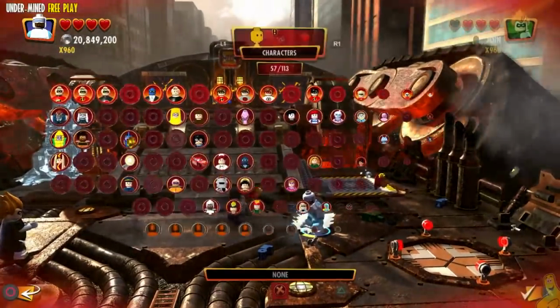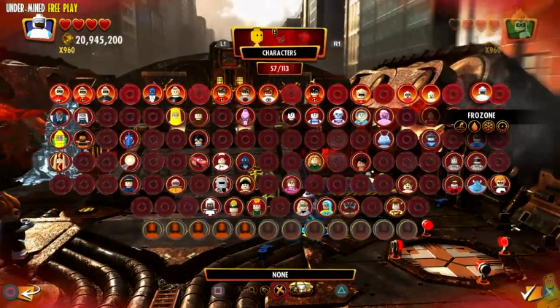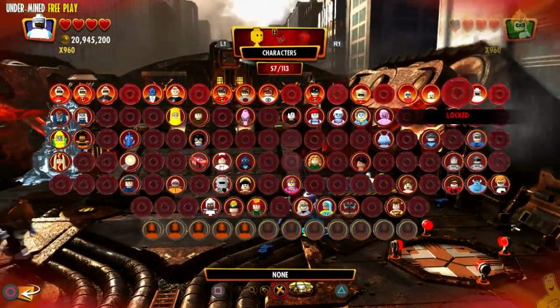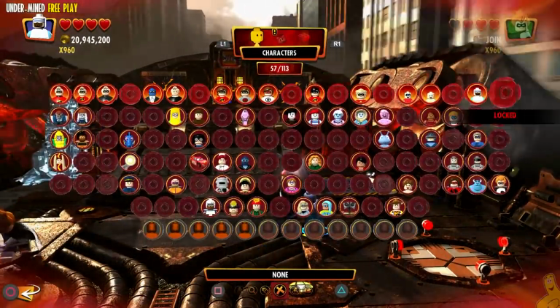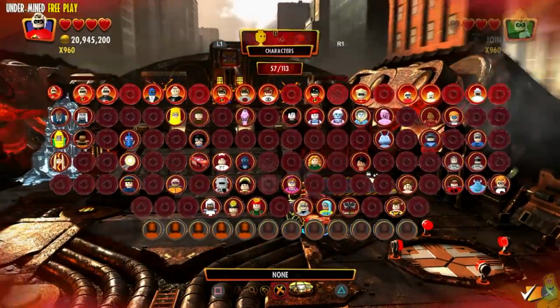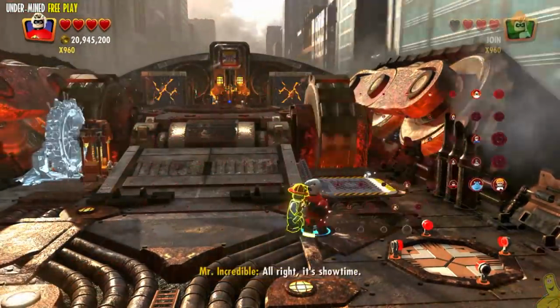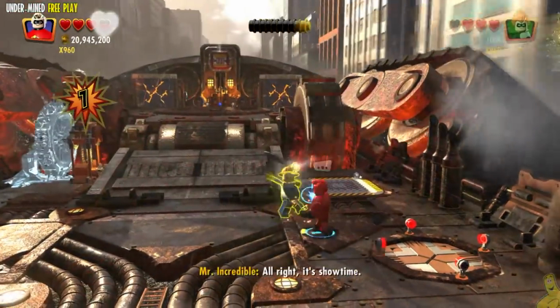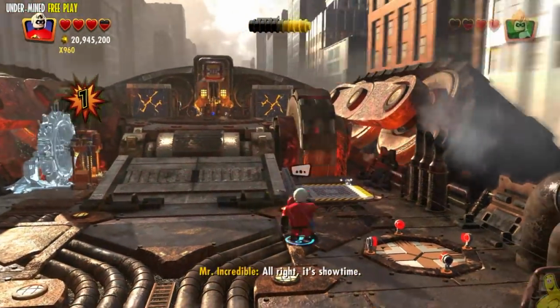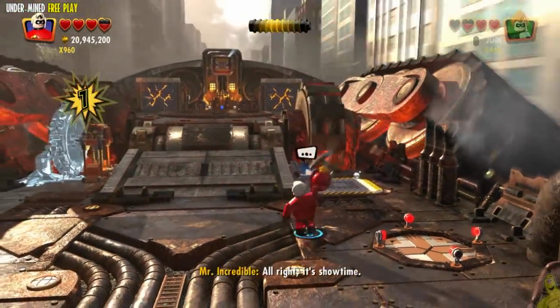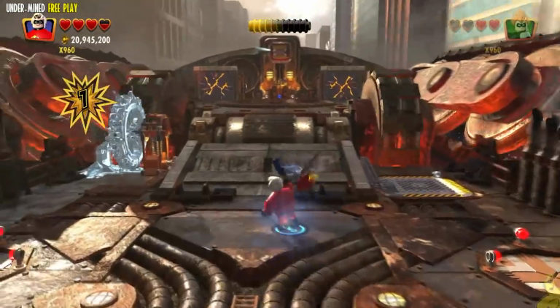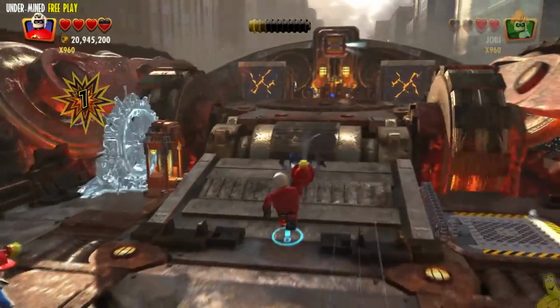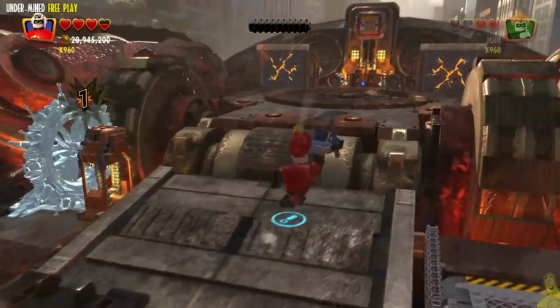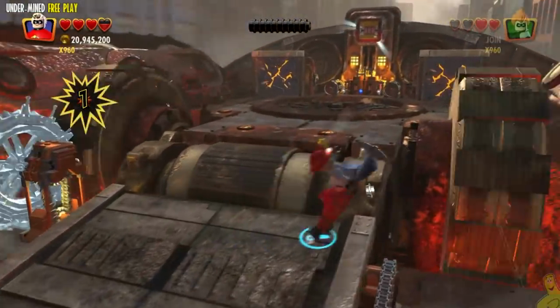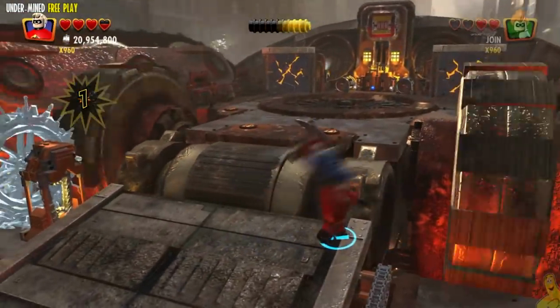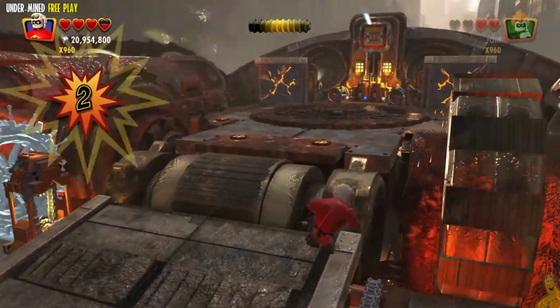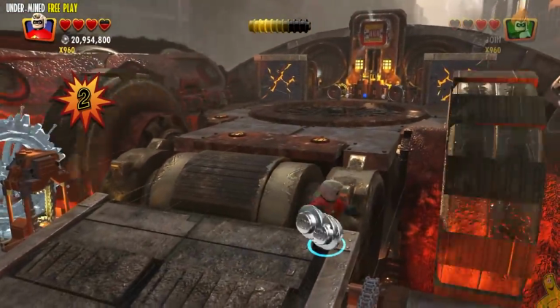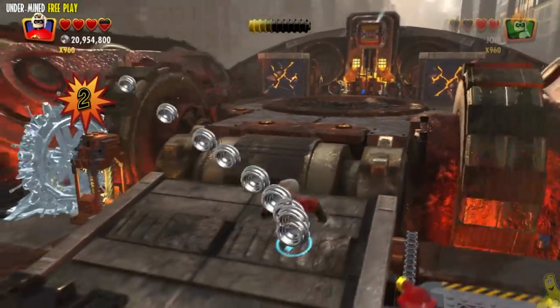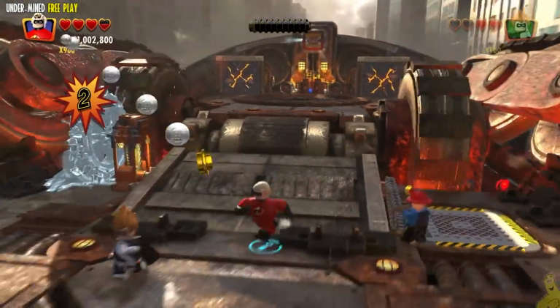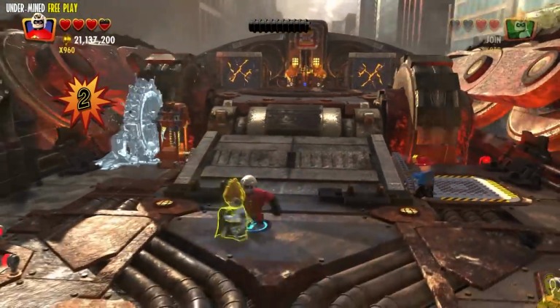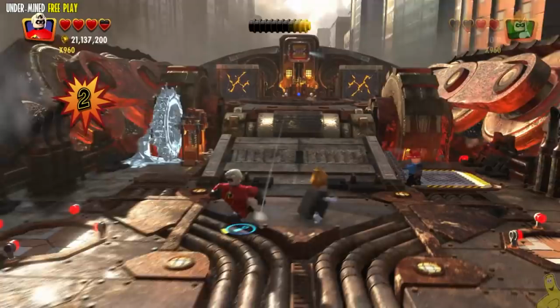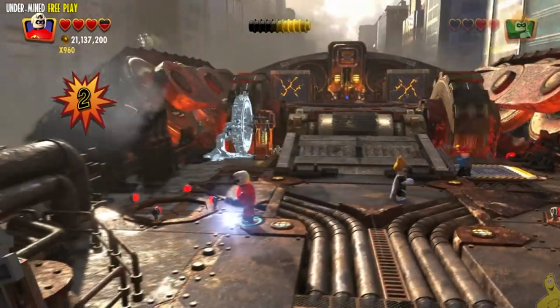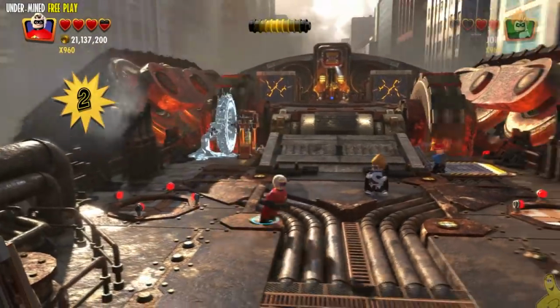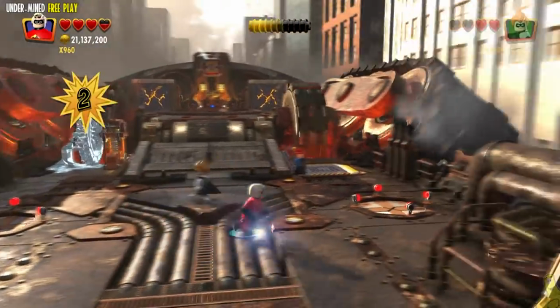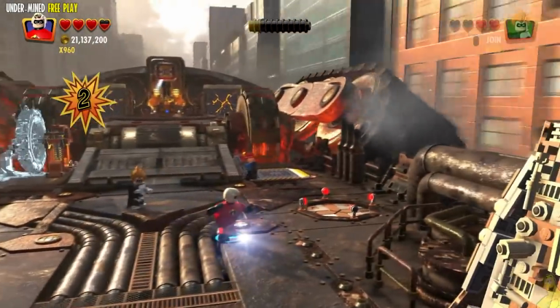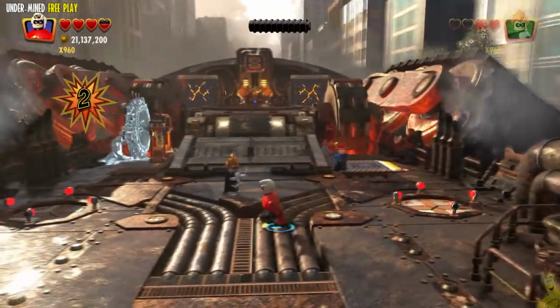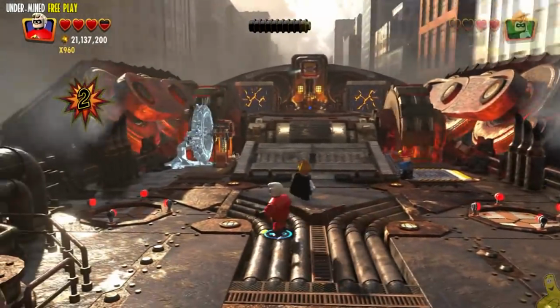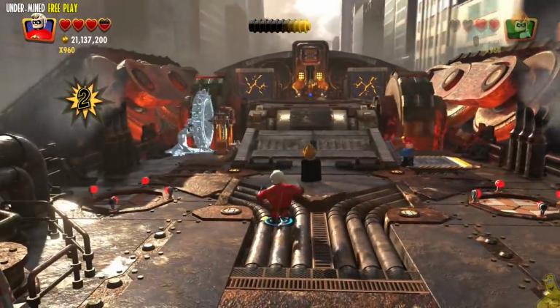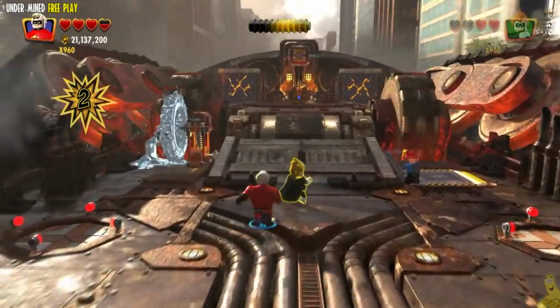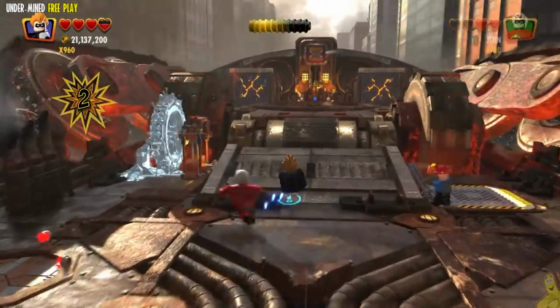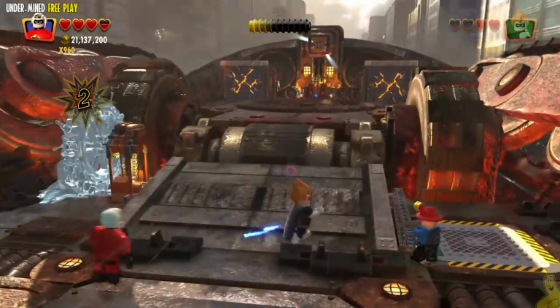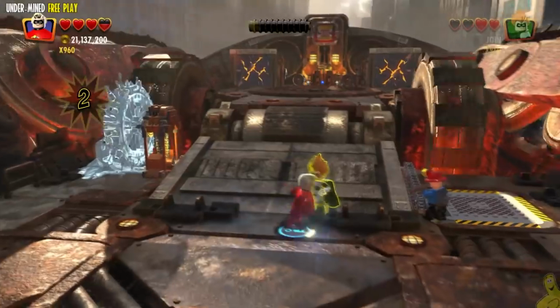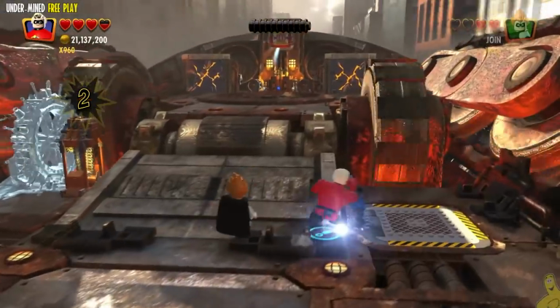The next one is actually right across the ramp on the back left side, and we're going to need somebody big like Mr. Incredible. I'm throwing a gear here, trying it out. I've got one guy in there and I'm looking around — there's another guy over to the right but I don't see him since he's not moving.